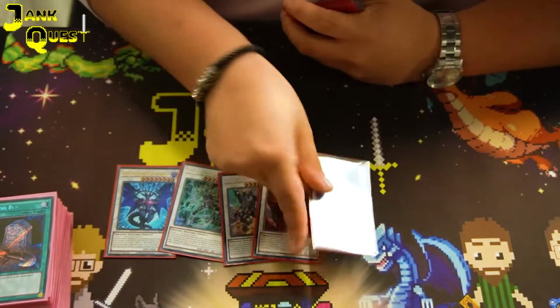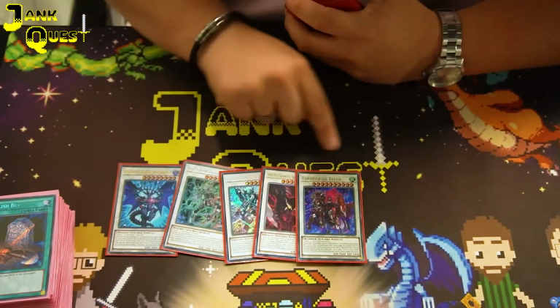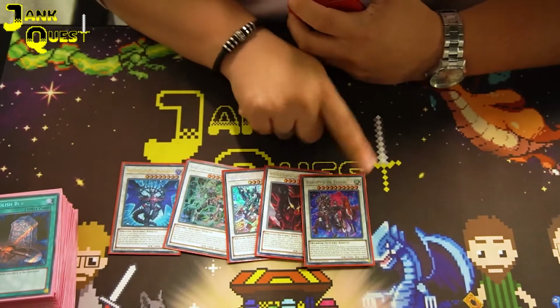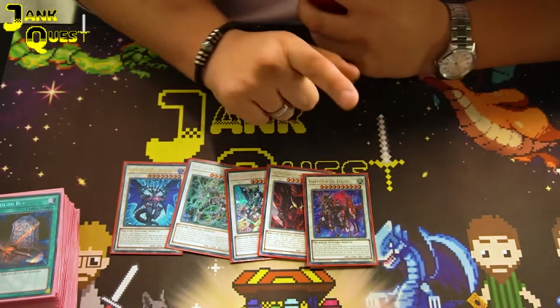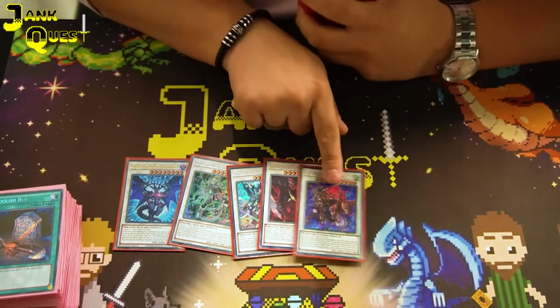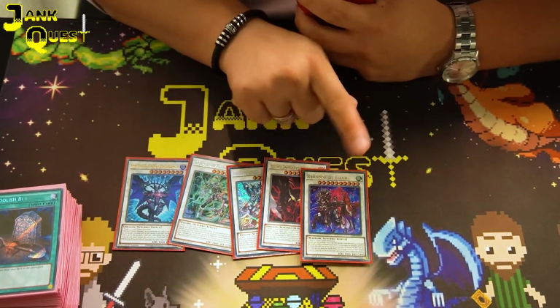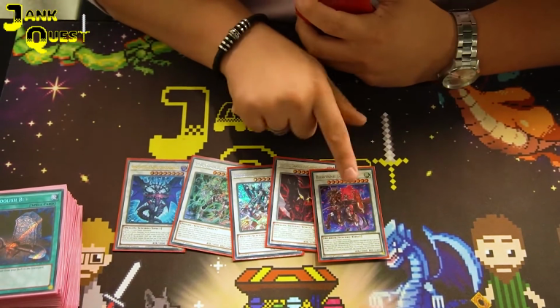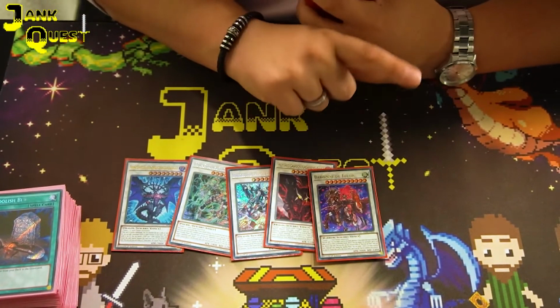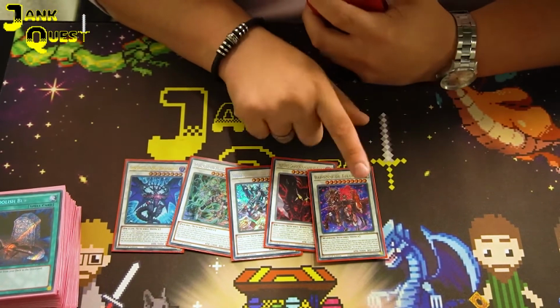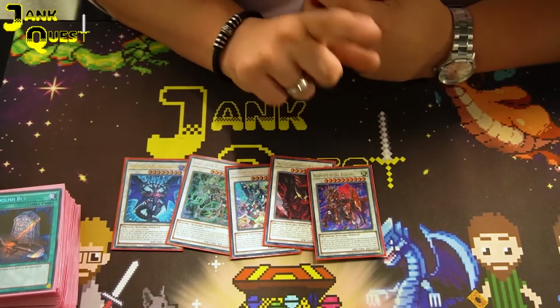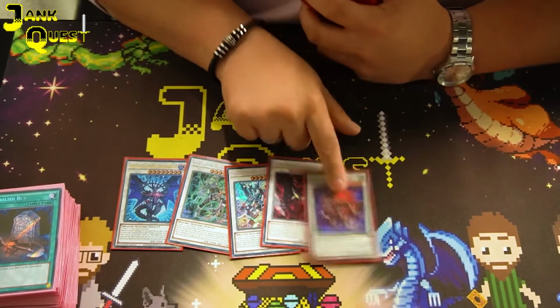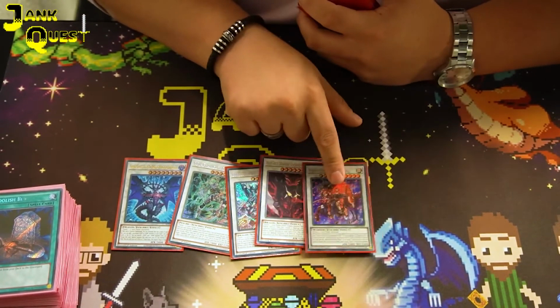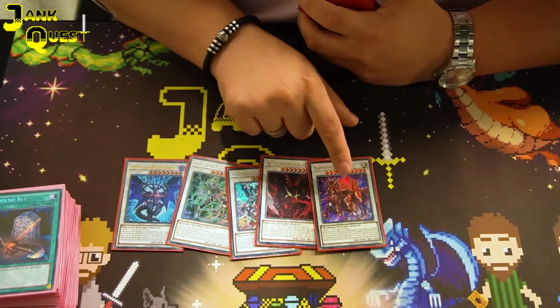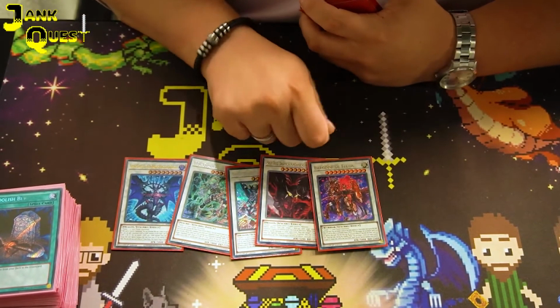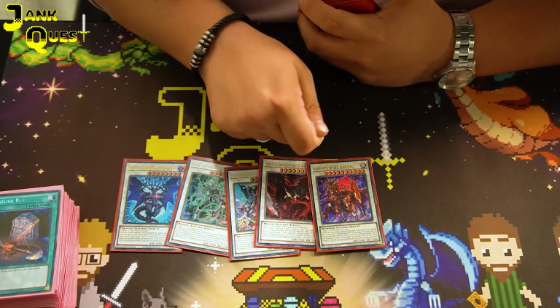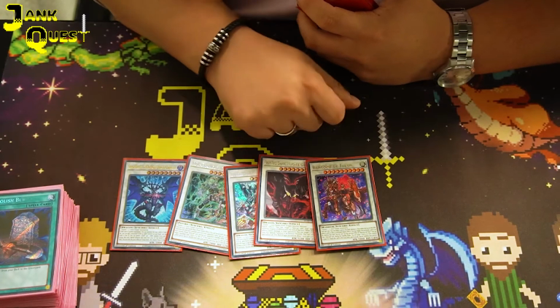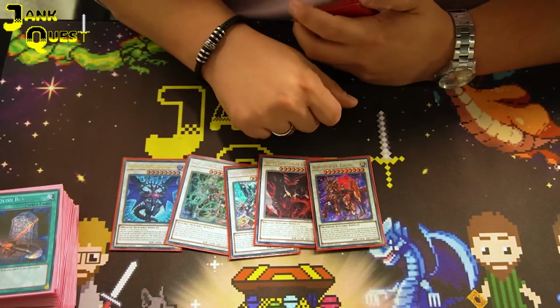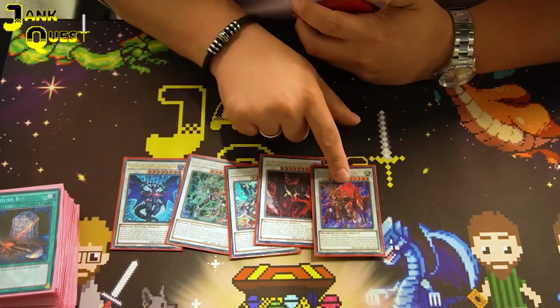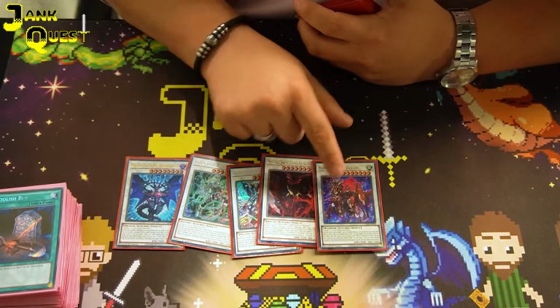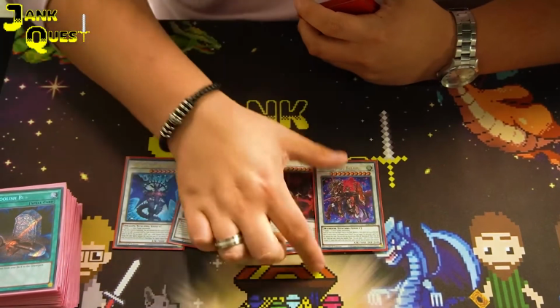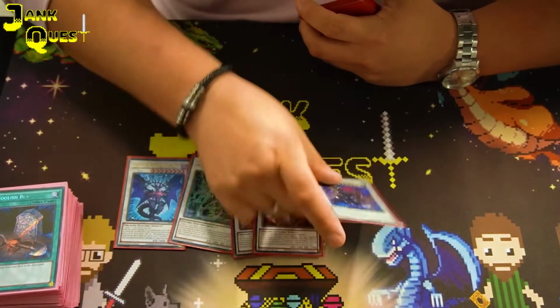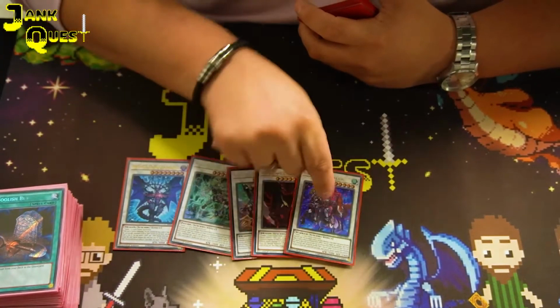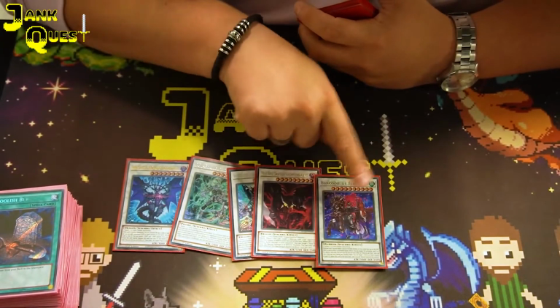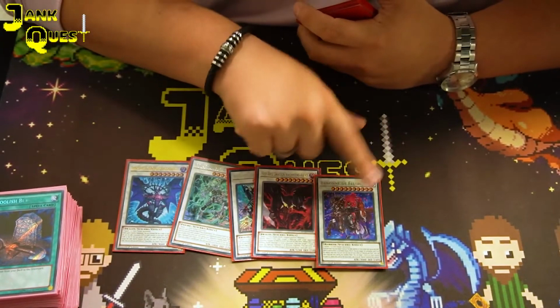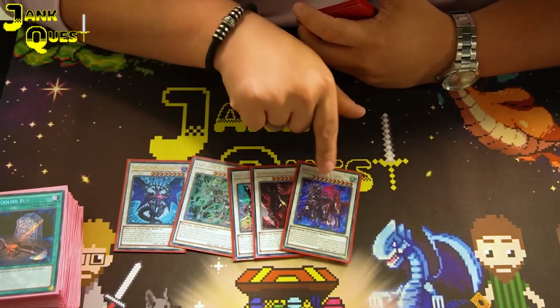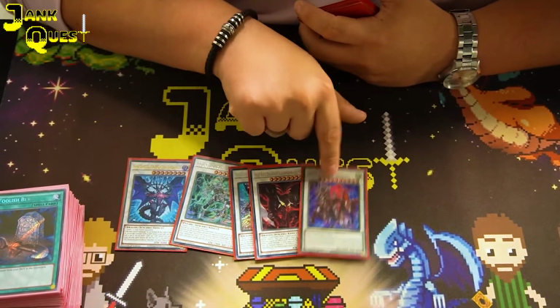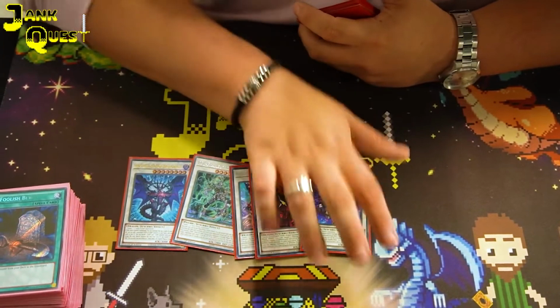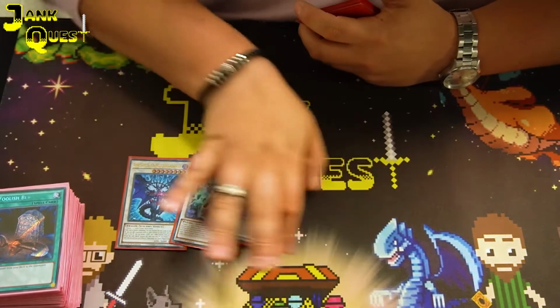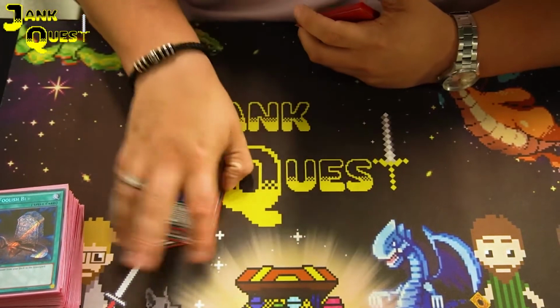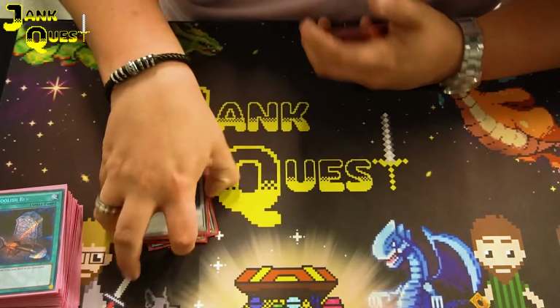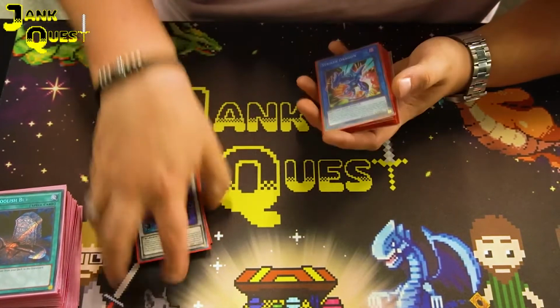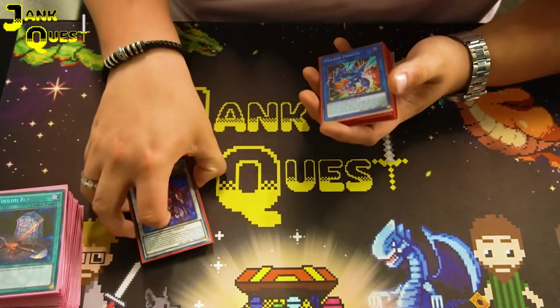The last Synchro is Baron. This card's broken — popping a card. Shame it's like a once-on-field pop, but it's just a broken card. You're making this so much, it's just so worth having.